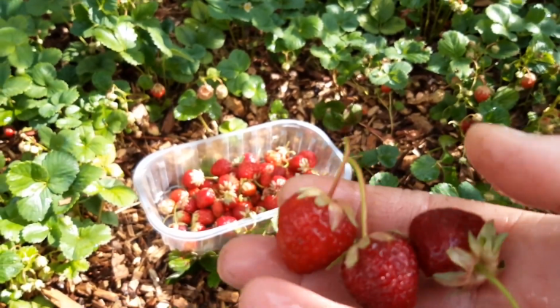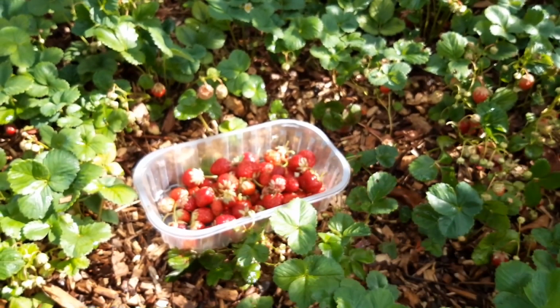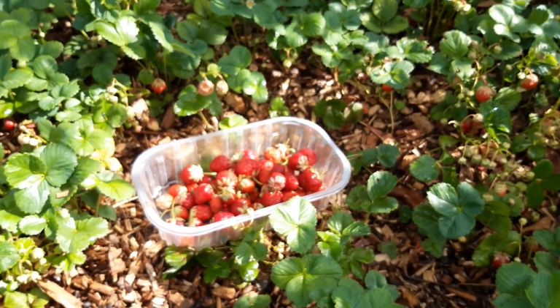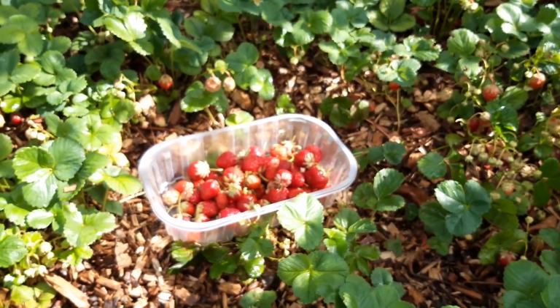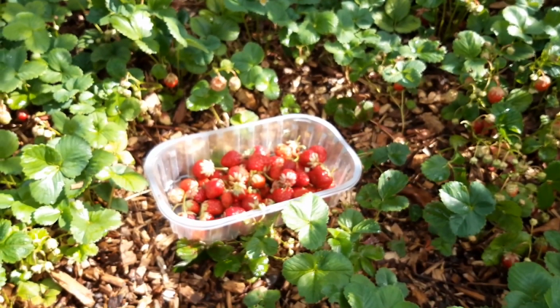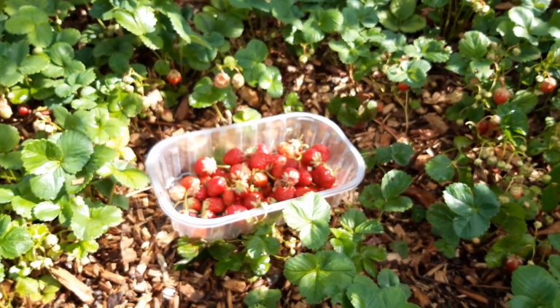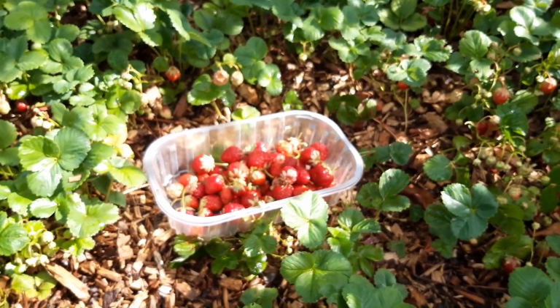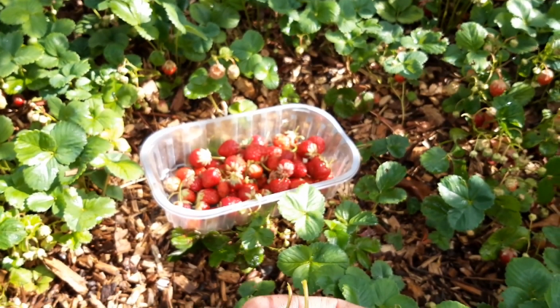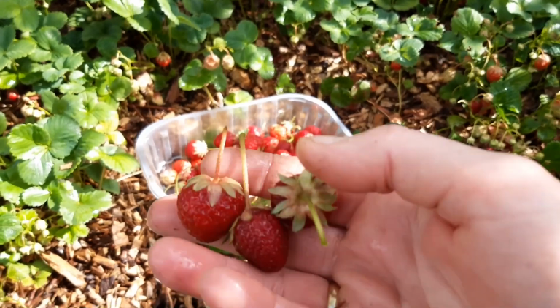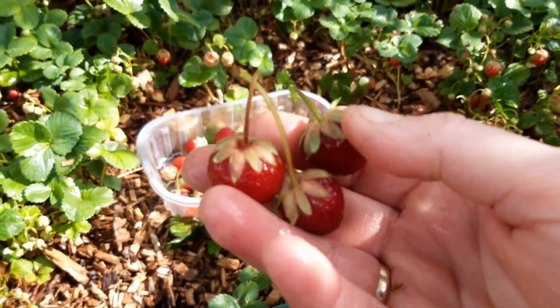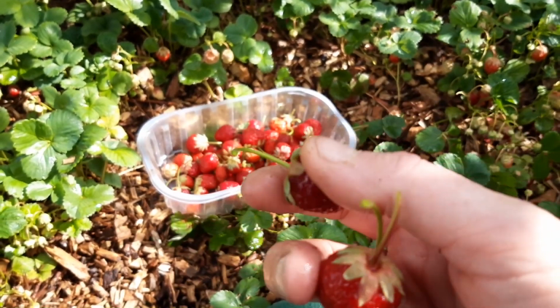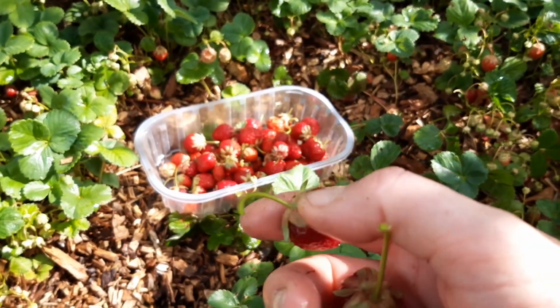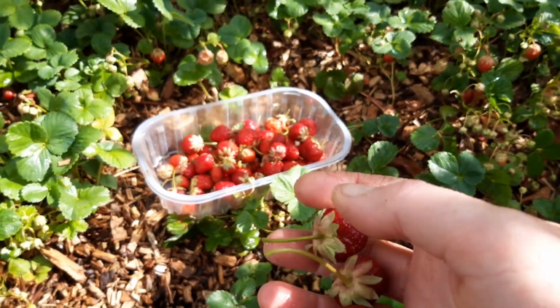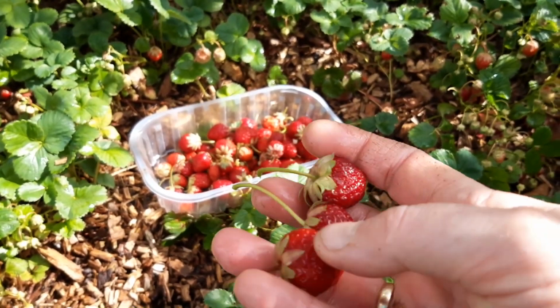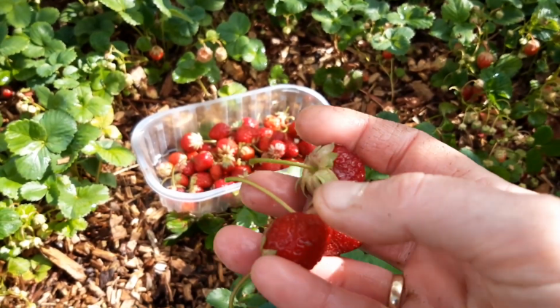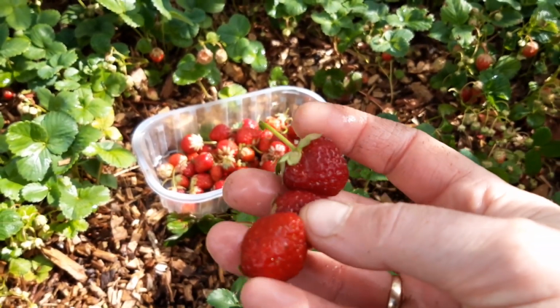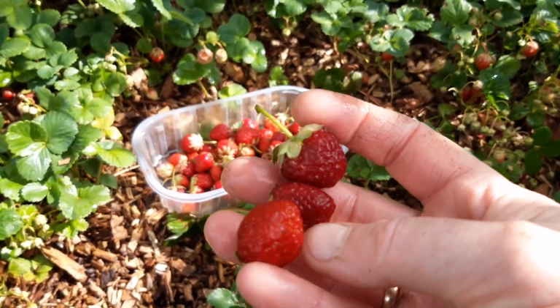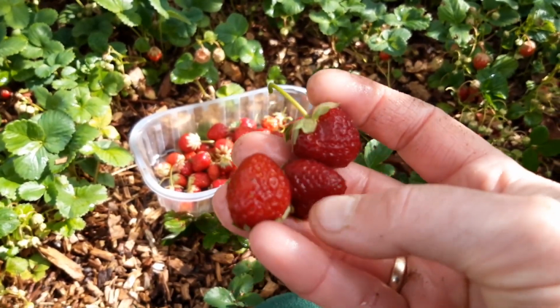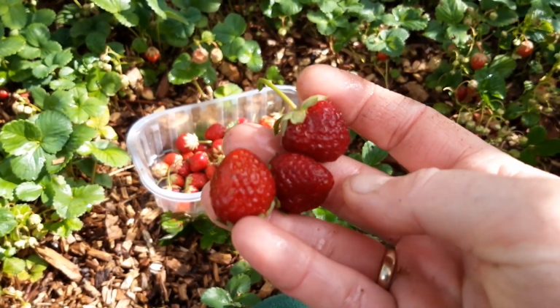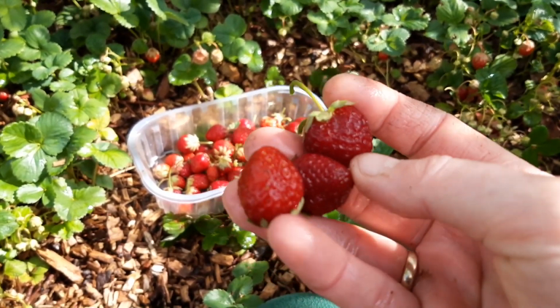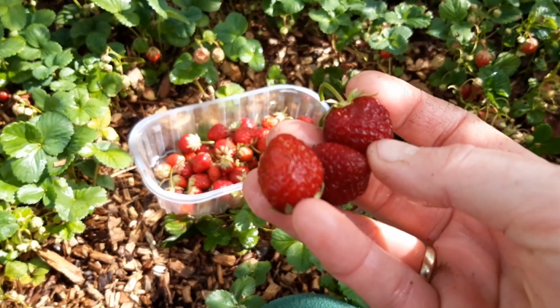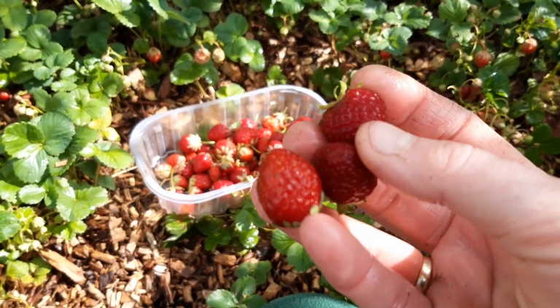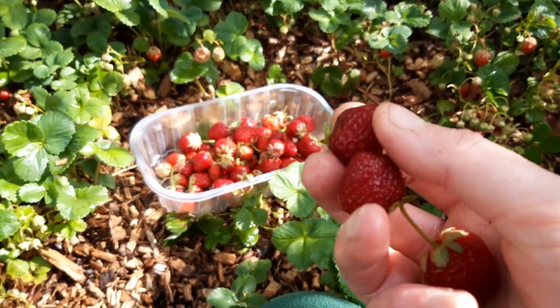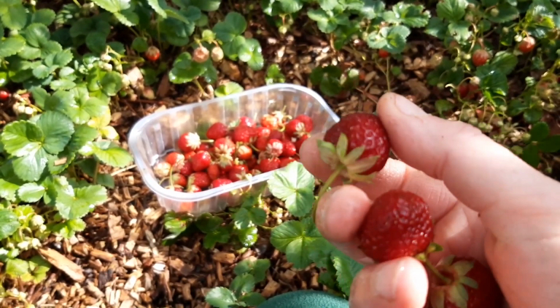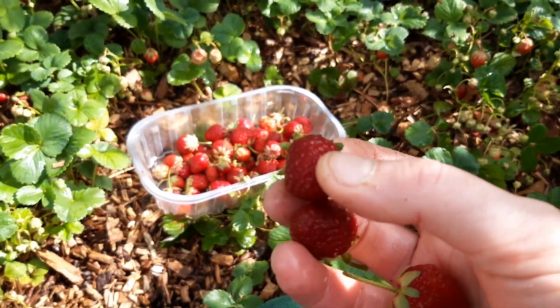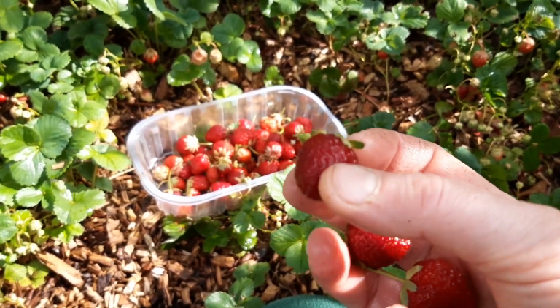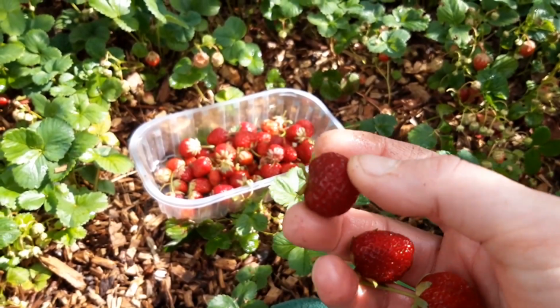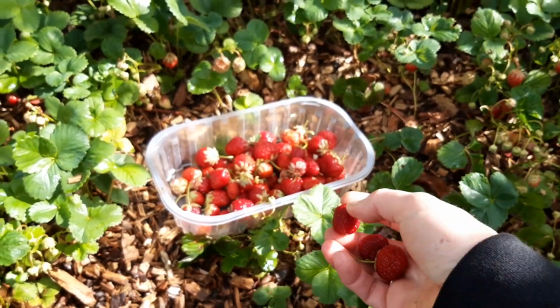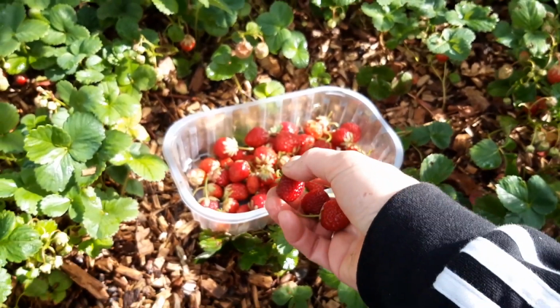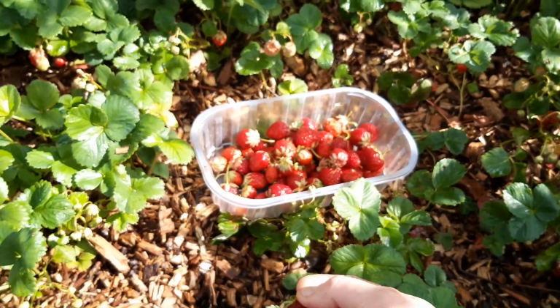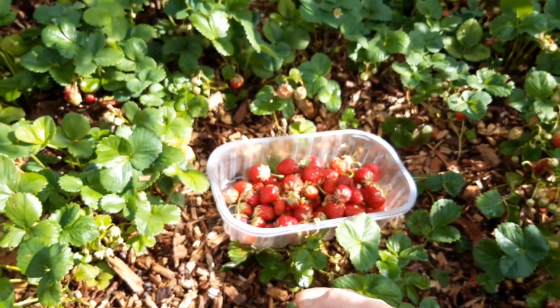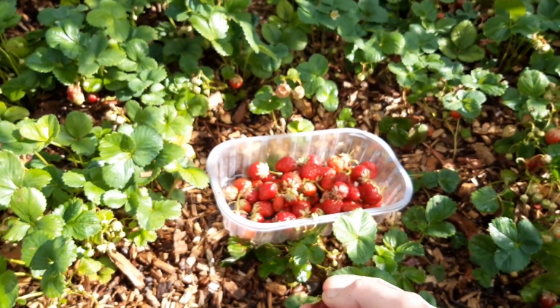Wat ik eigenlijk nooit doe, is jam maken van aardbeien. Want er moet altijd vrij veel suiker bij. Ik vind als je aardbeien verwarmt, dan gaat er echt een hoop van de smaak verloren. Dus wat ik nu doe: ik heb nu echt een overschot aan aardbeien.